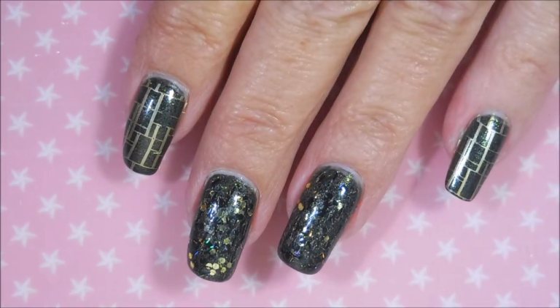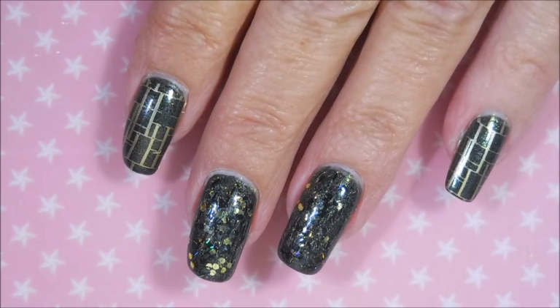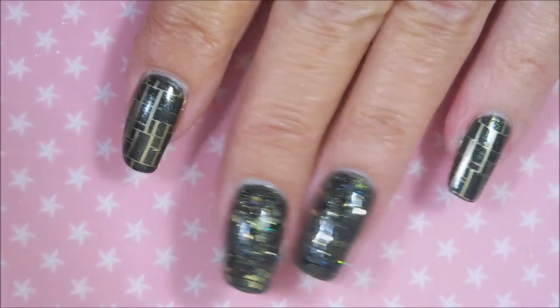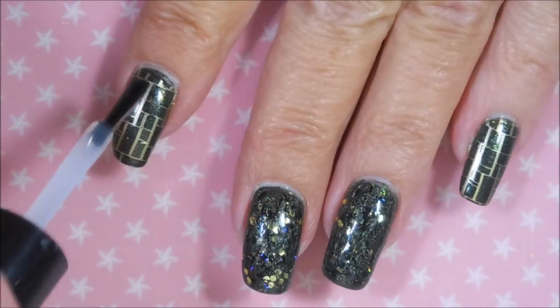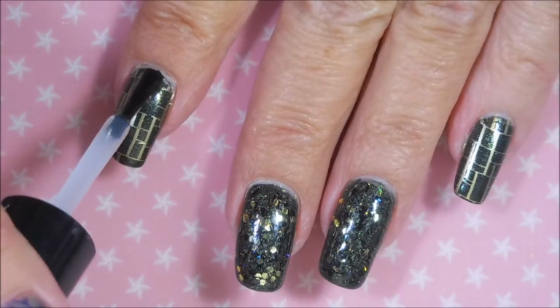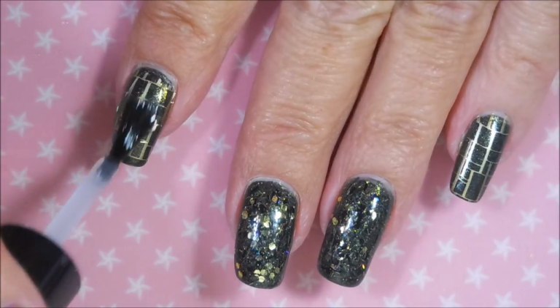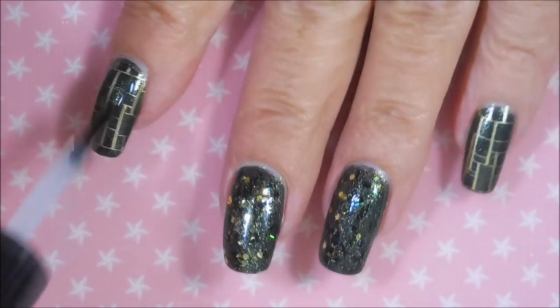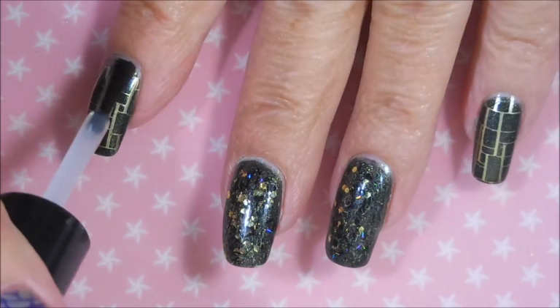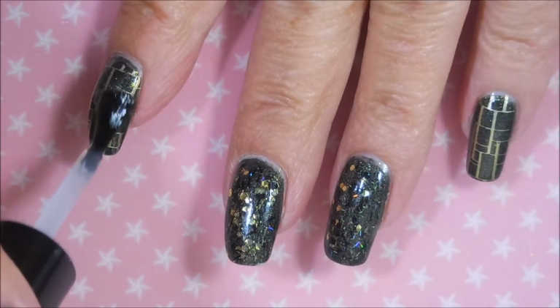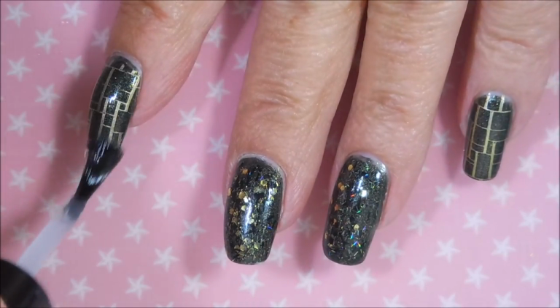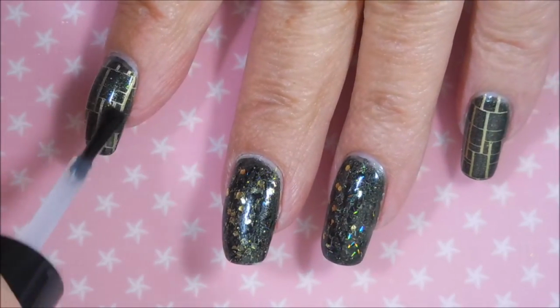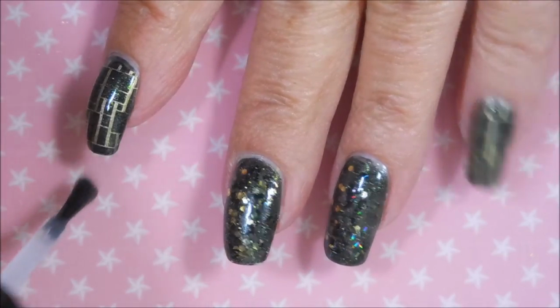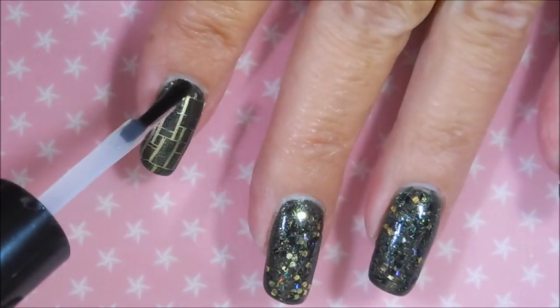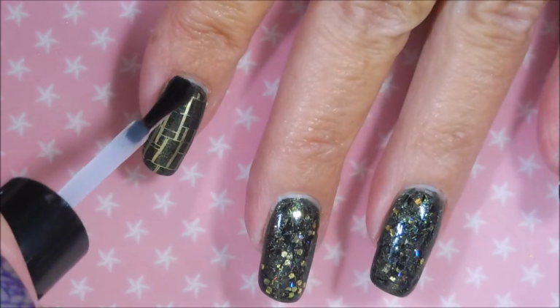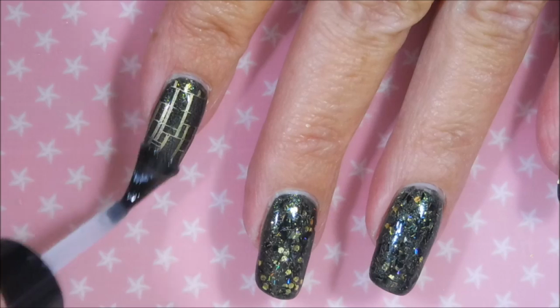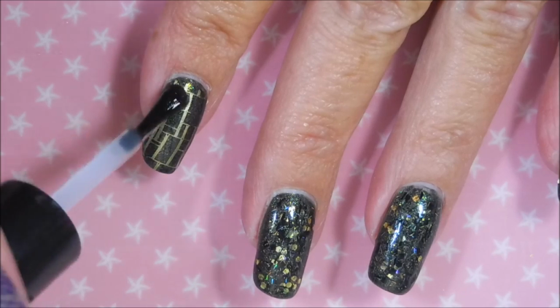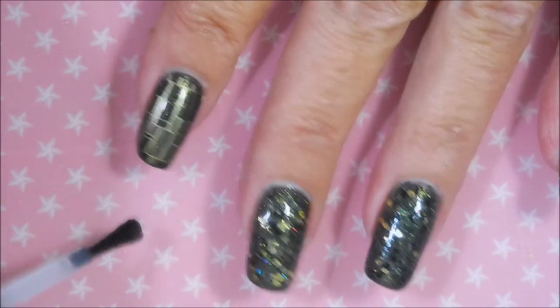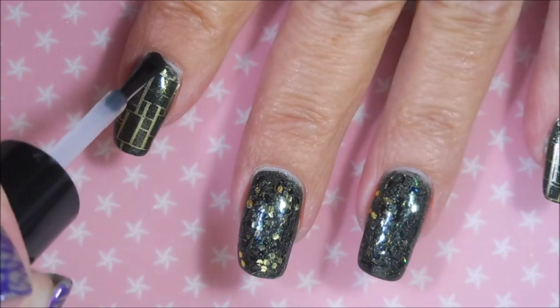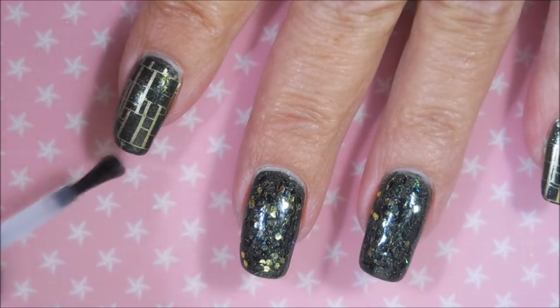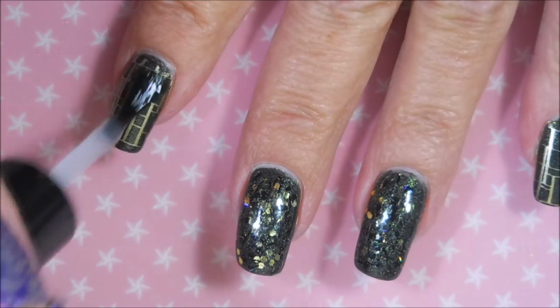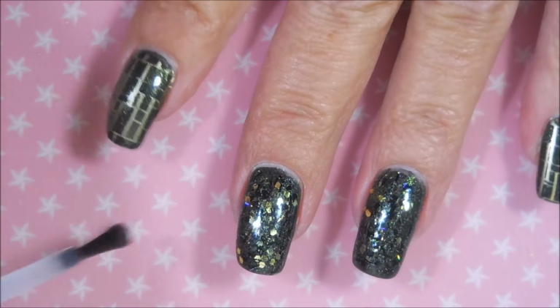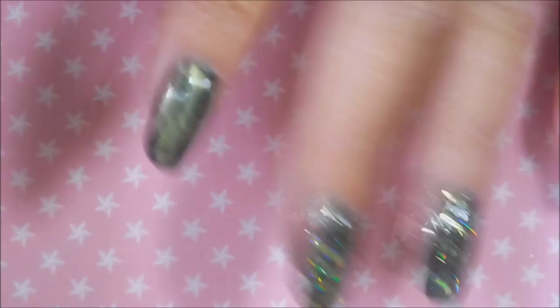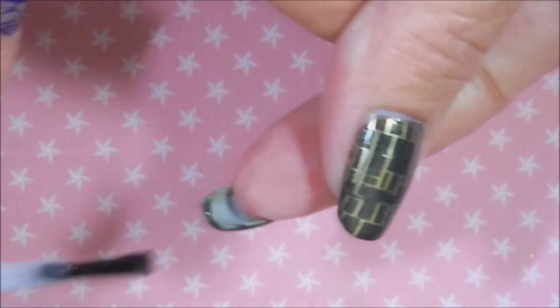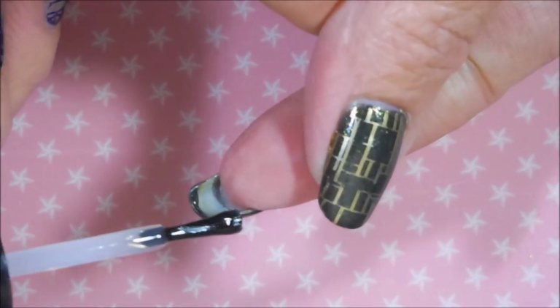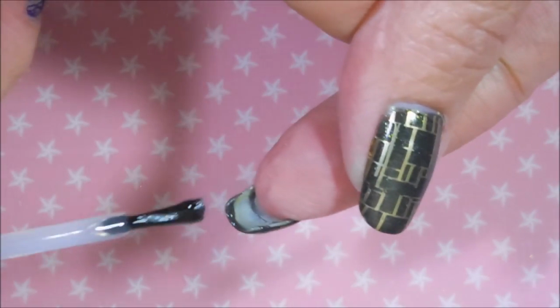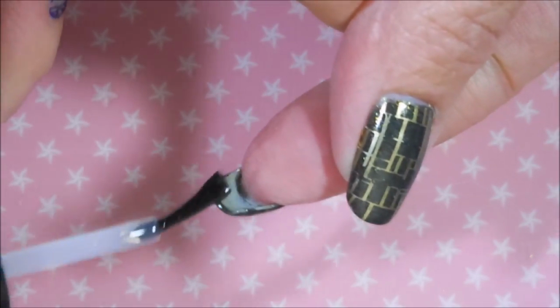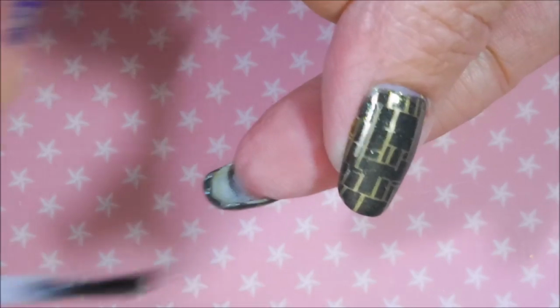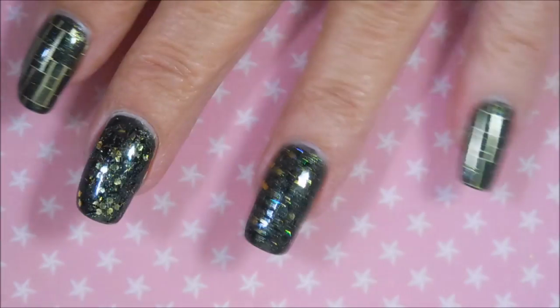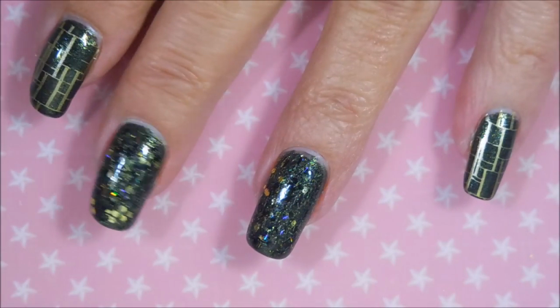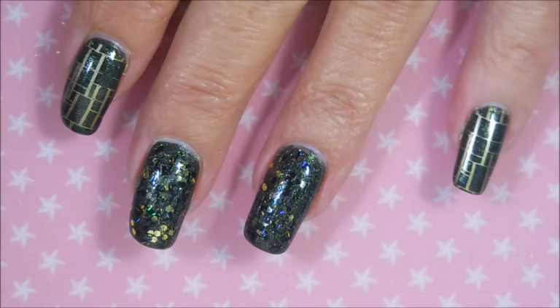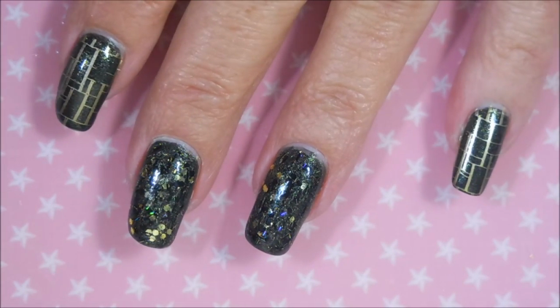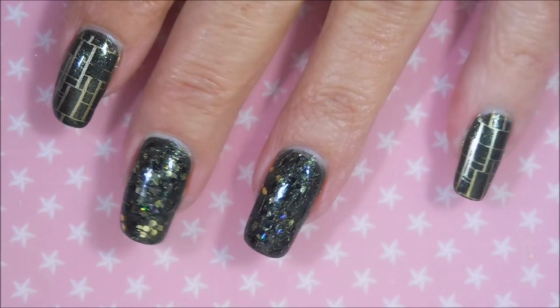Let me zoom you in a little bit so you can see. Now on camera, those bling nails are not blinging the way that they did in real life. These things were blinding — I almost needed gloves to drive. They were so bling-tastic.